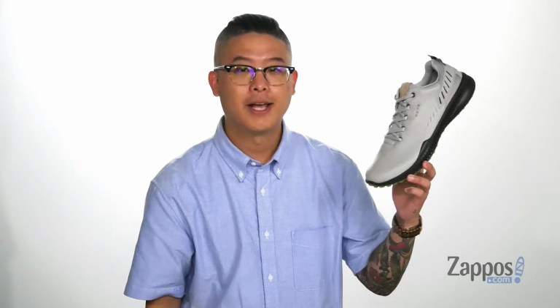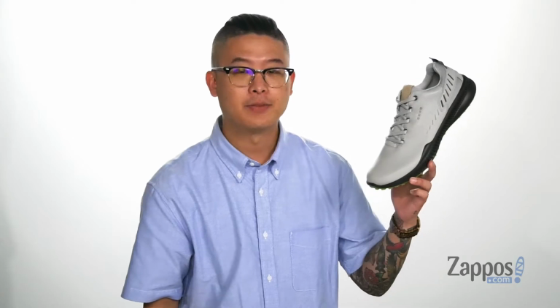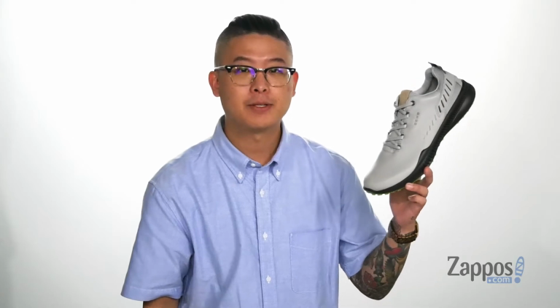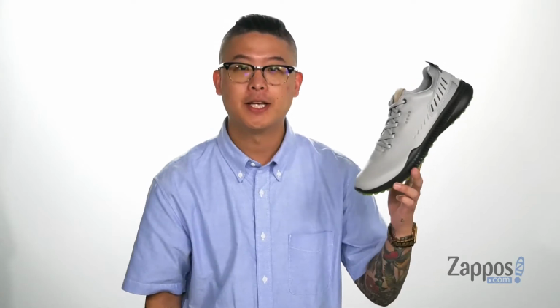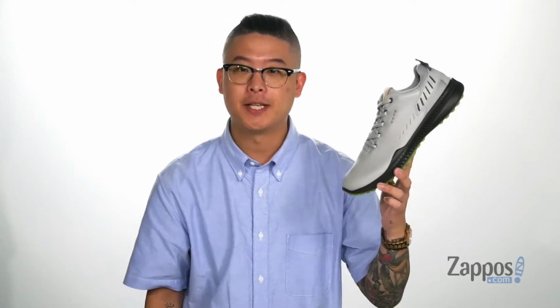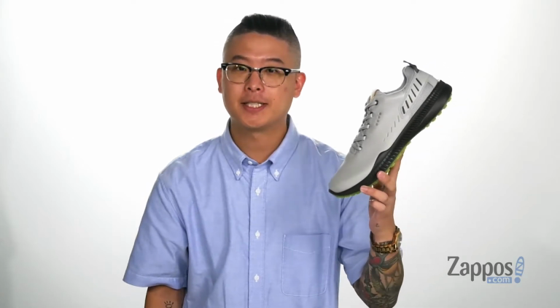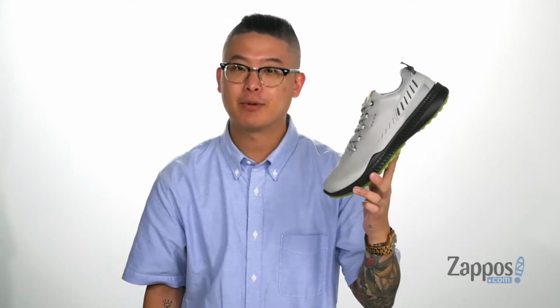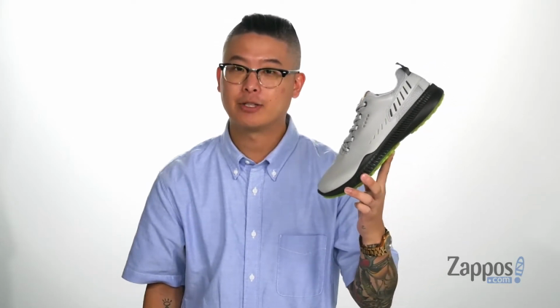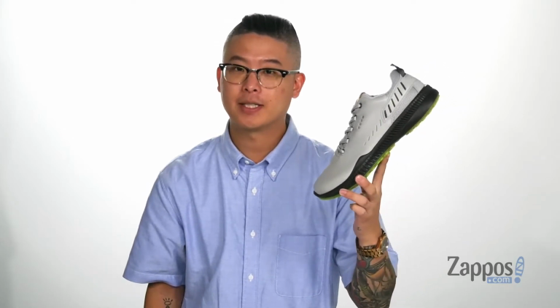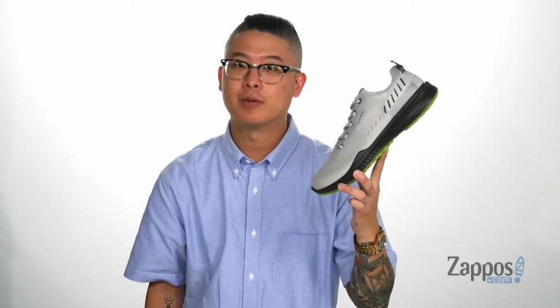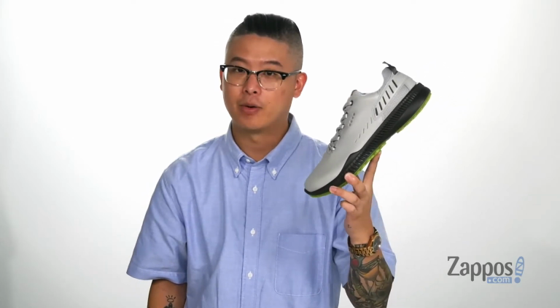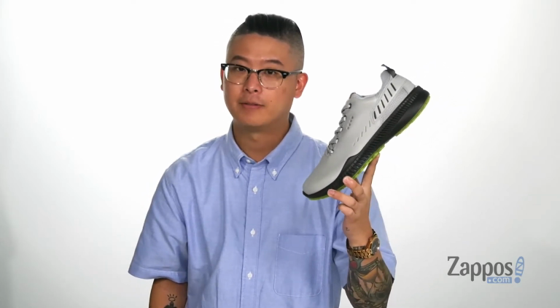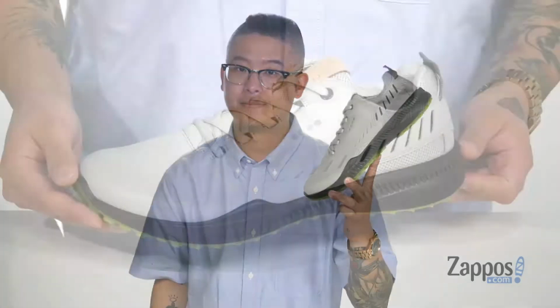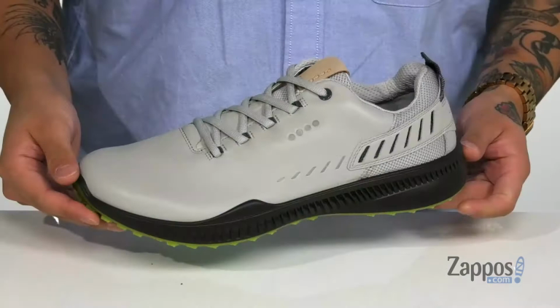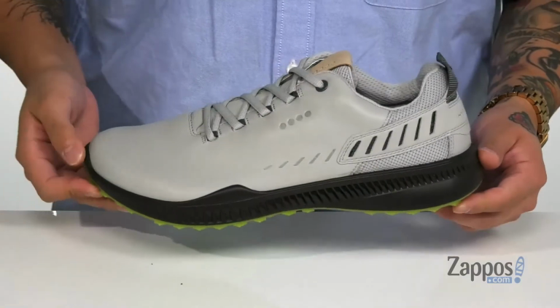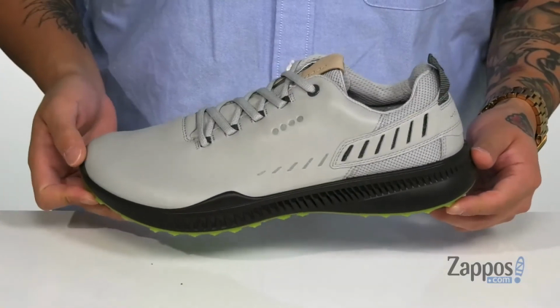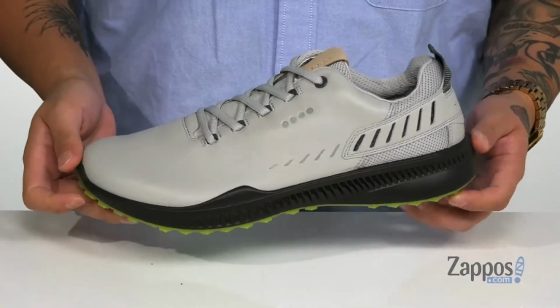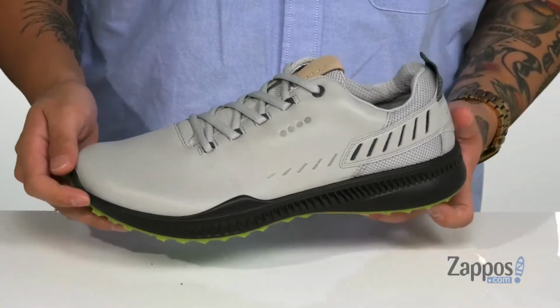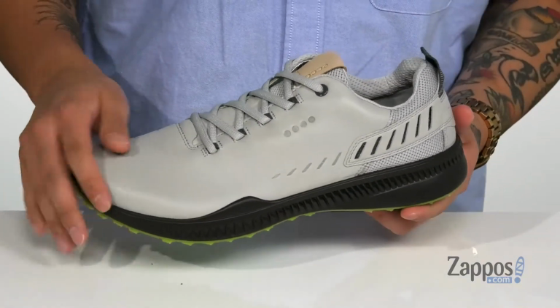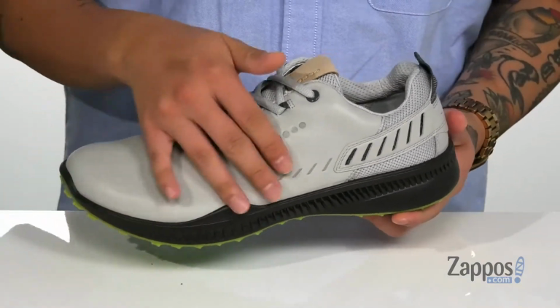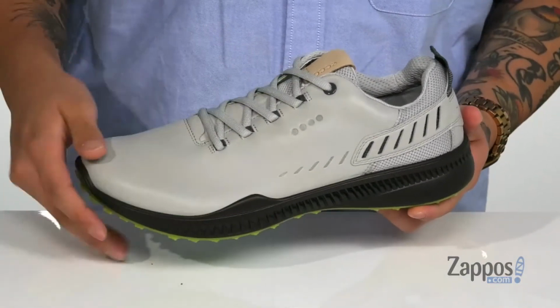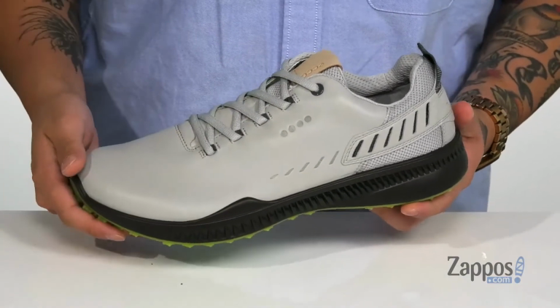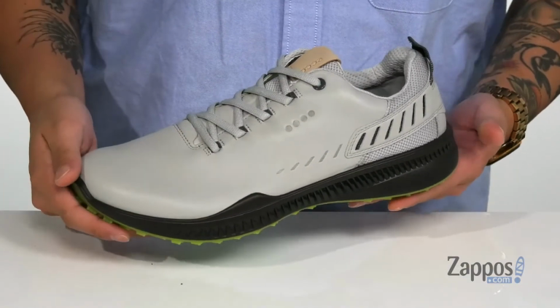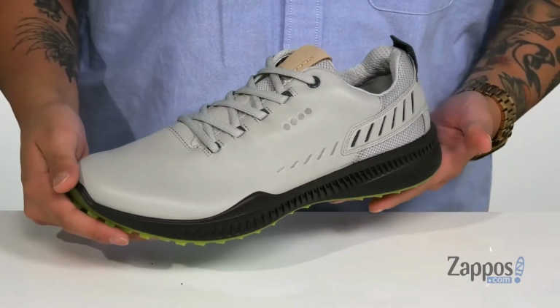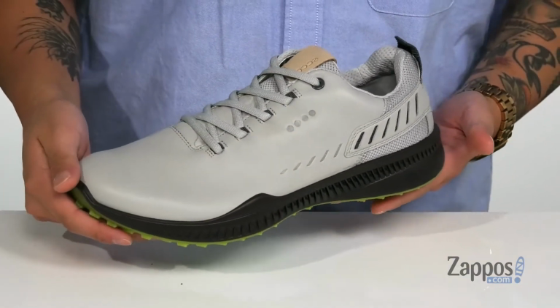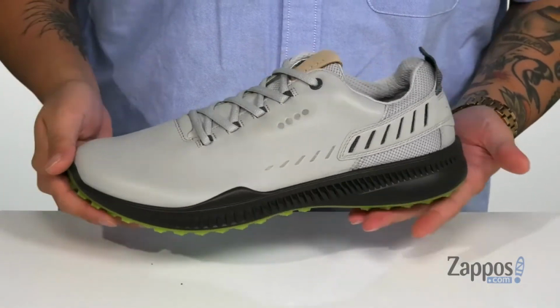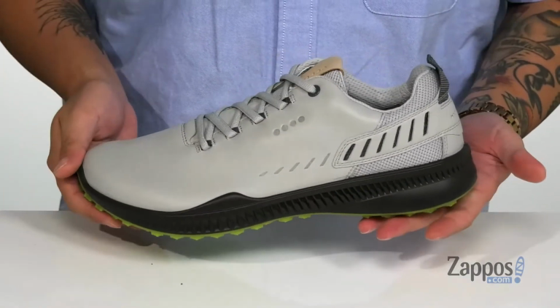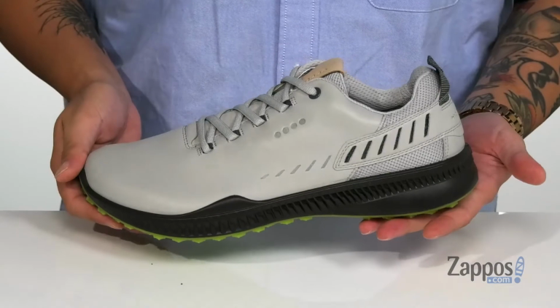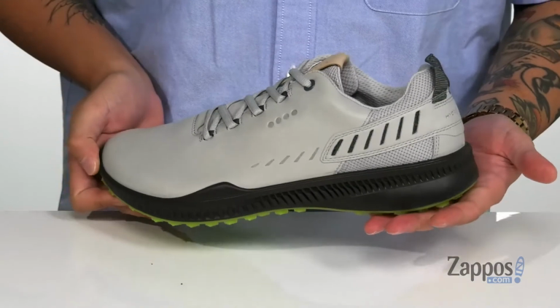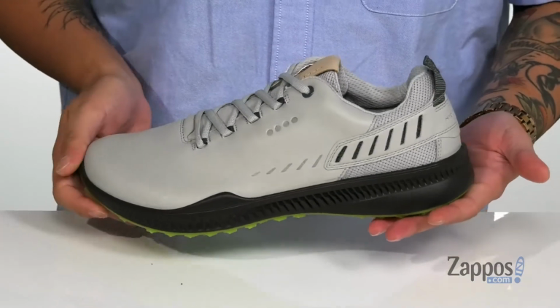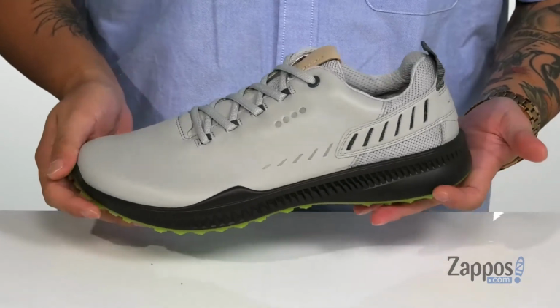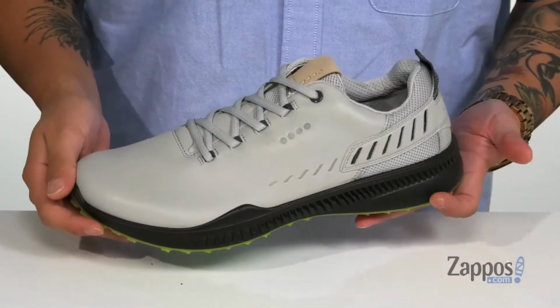Hey, it's Andrew from Zappos and this is the S Hybrid Hydromax from ECCO Golf. These comfortable and stylish golf shoes from ECCO feature a durable yak leather upper that's been treated with Hydromax technology, making a nice water-repellent design.